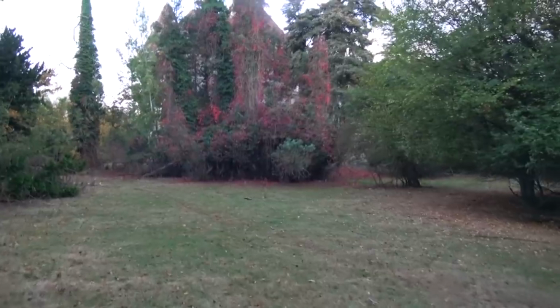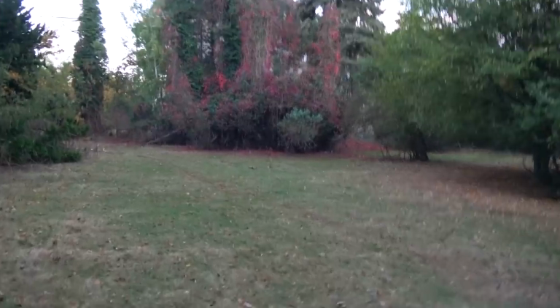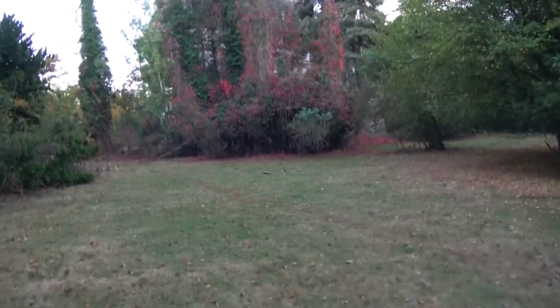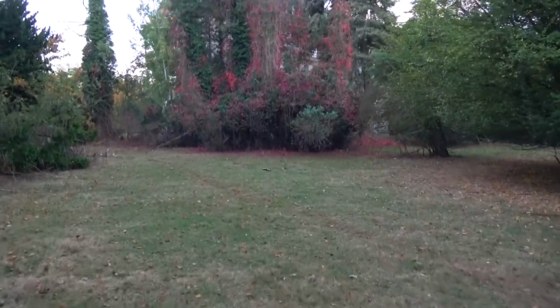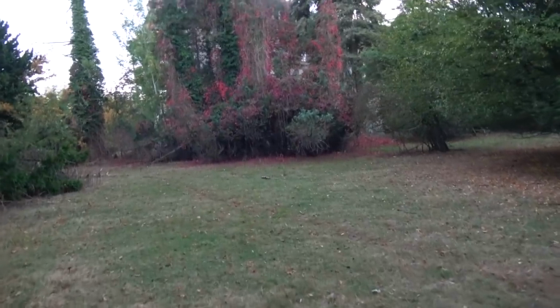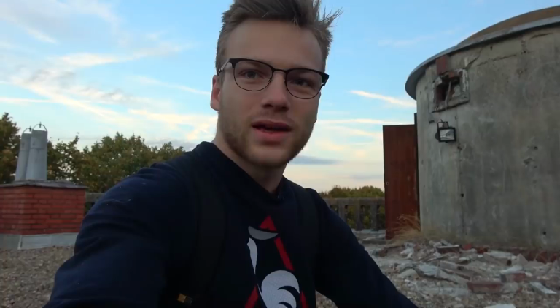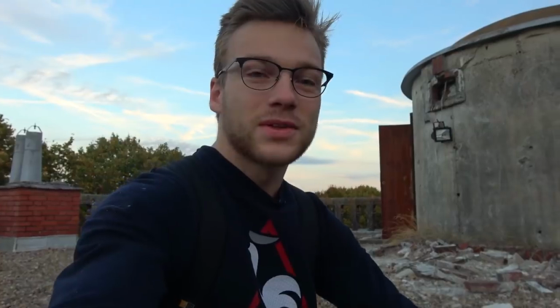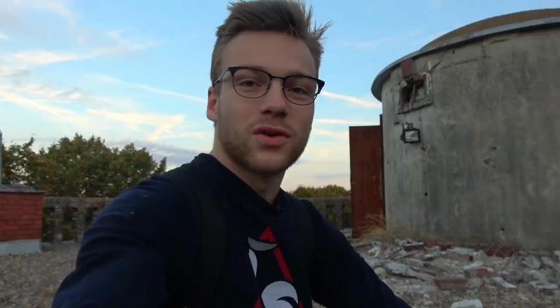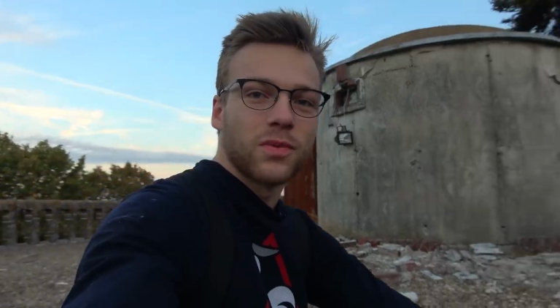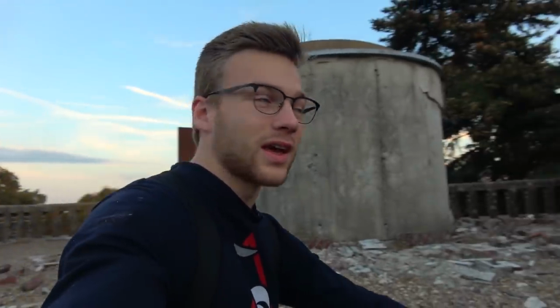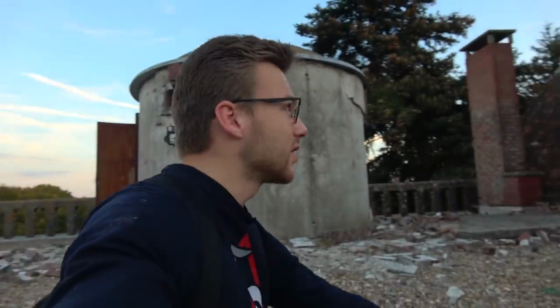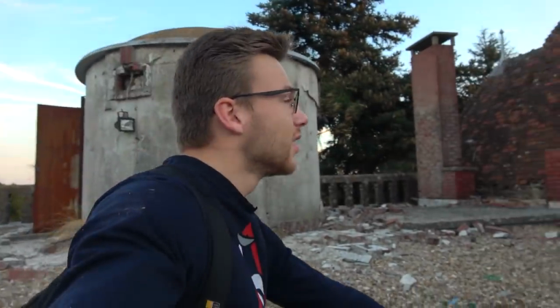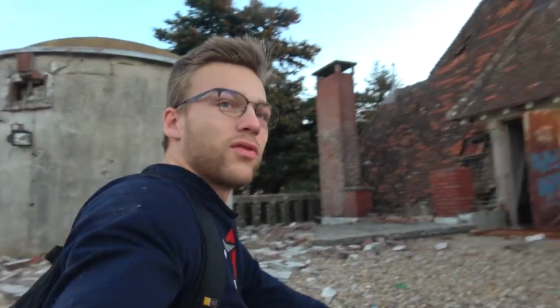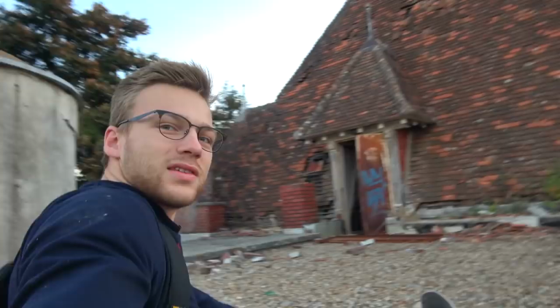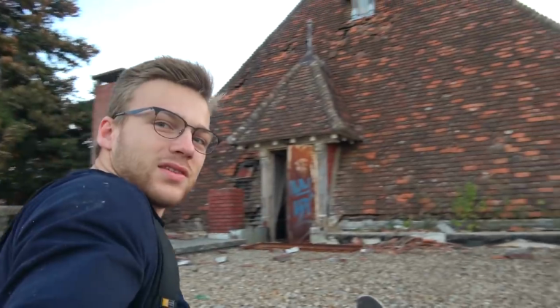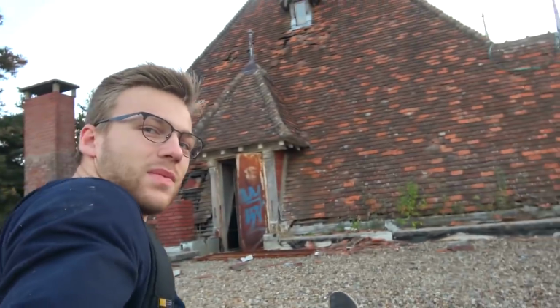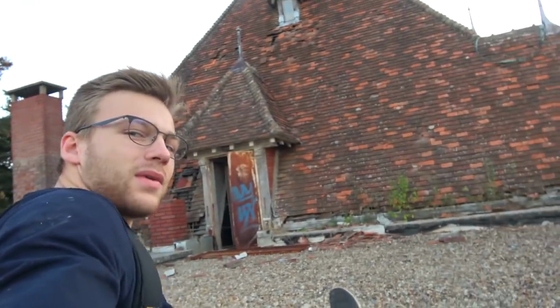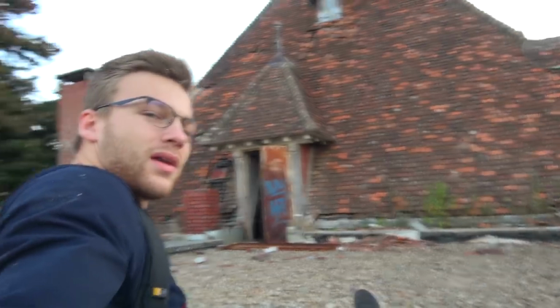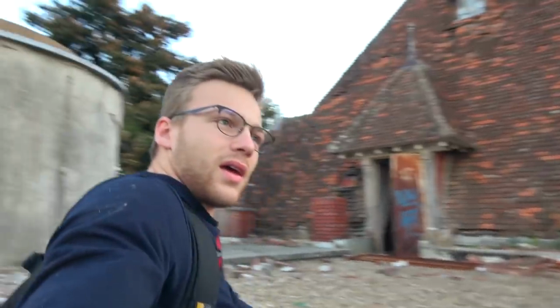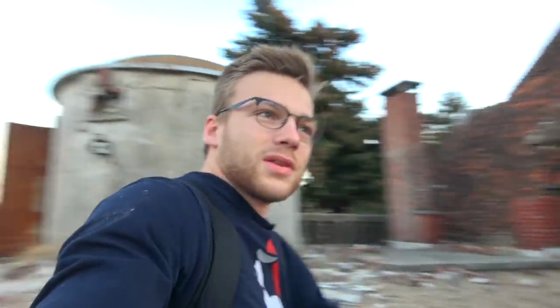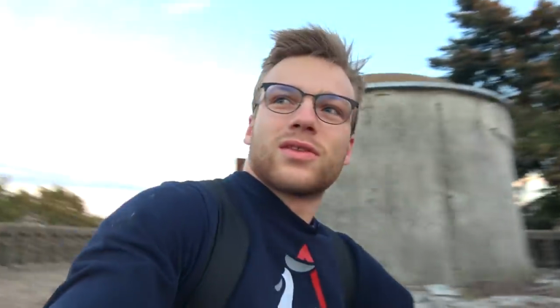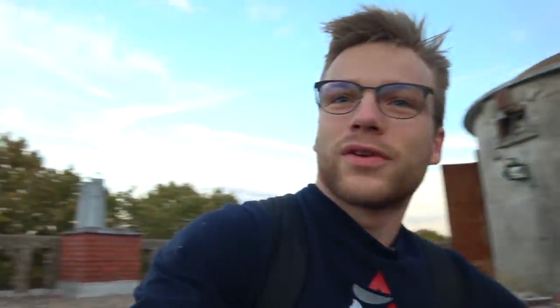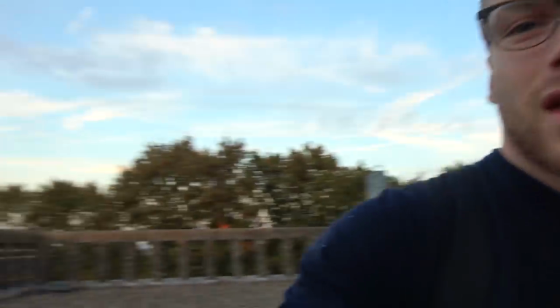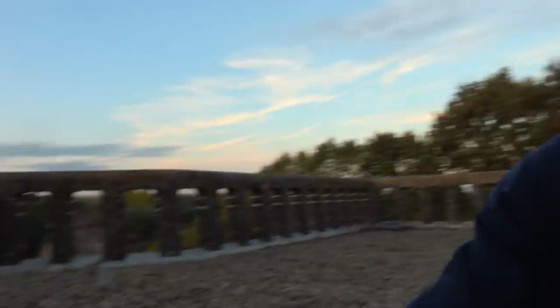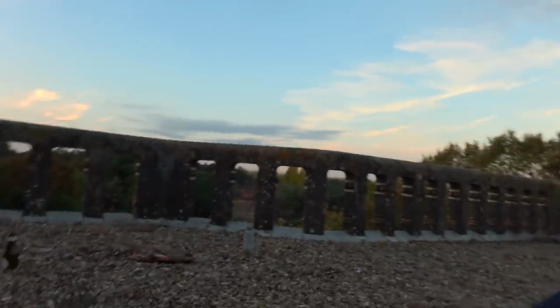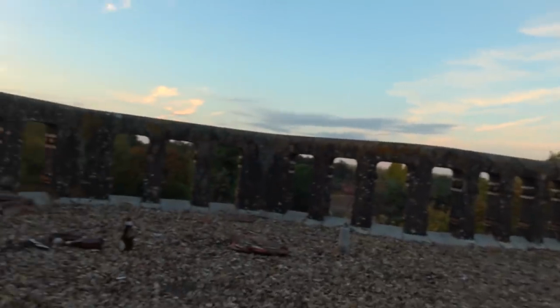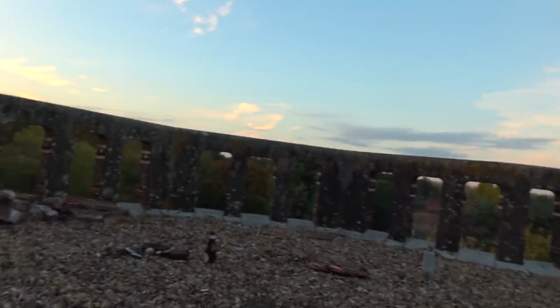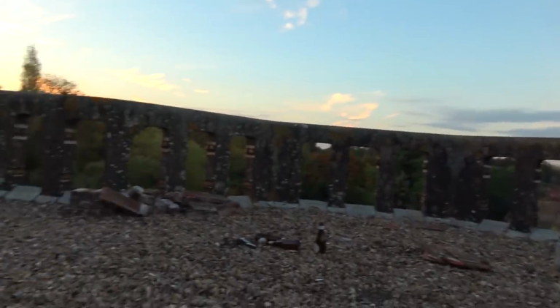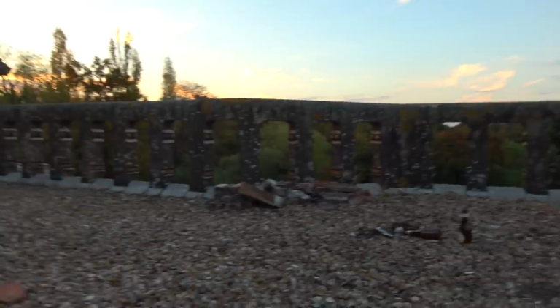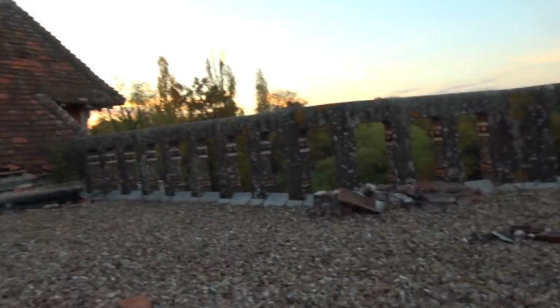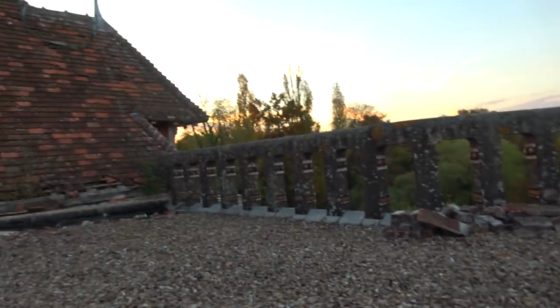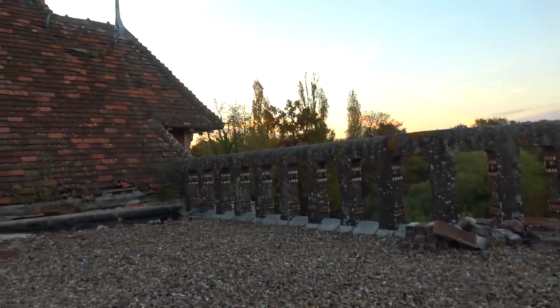I'm sitting here on top of a castle in France, at the very top of it, and you can see the beautiful view here in front of me.